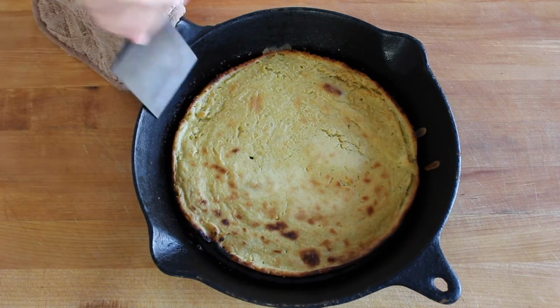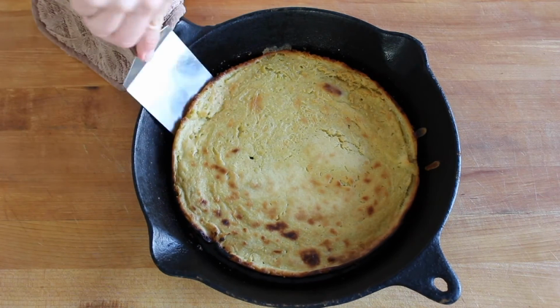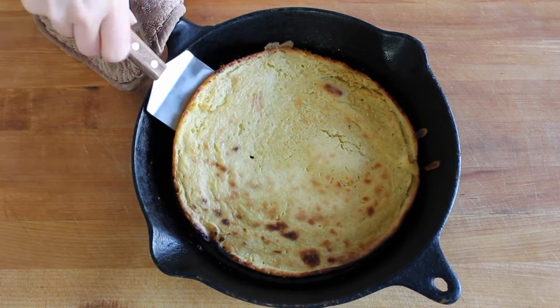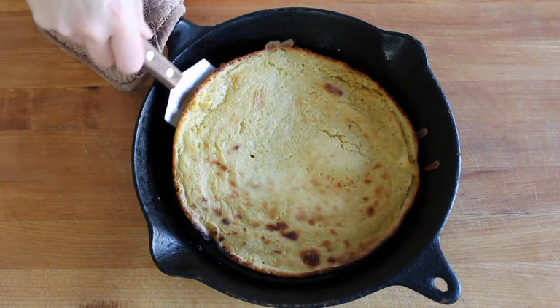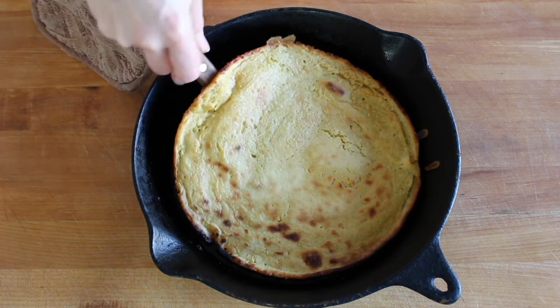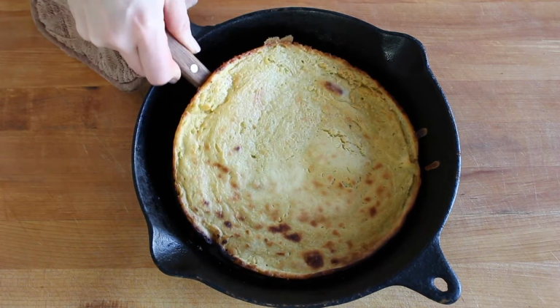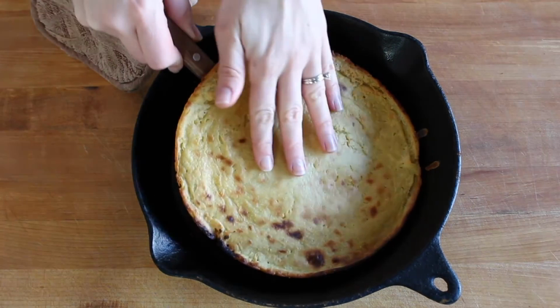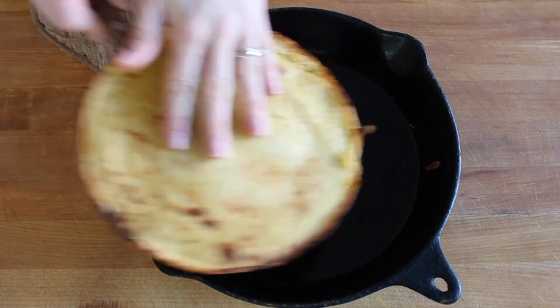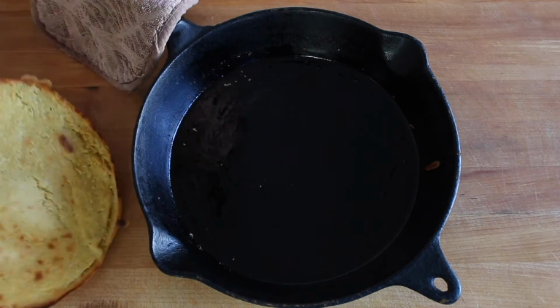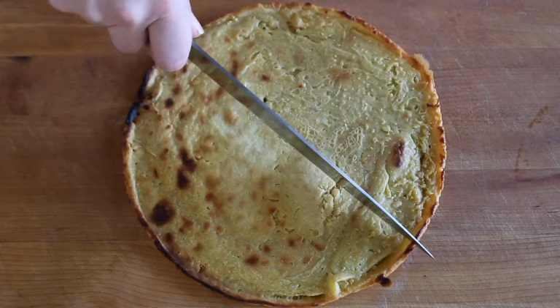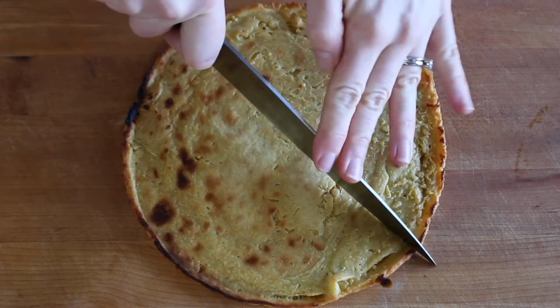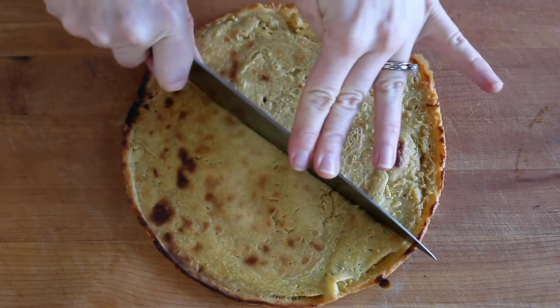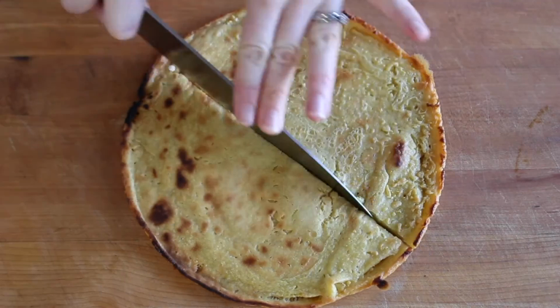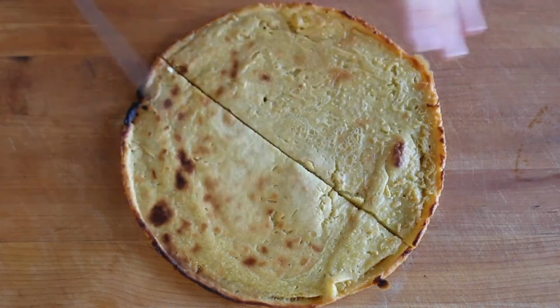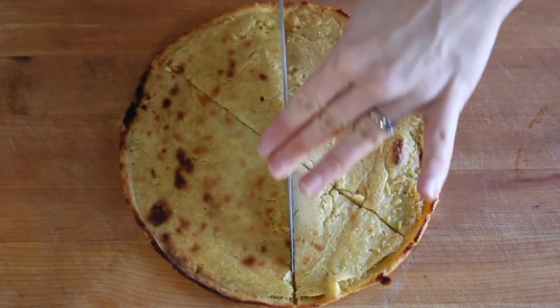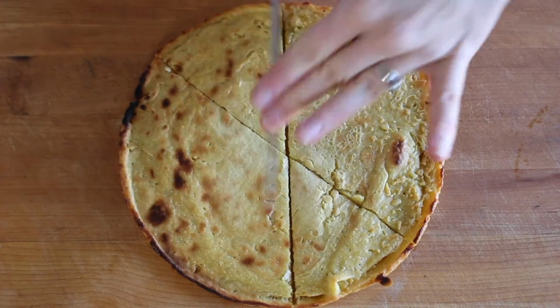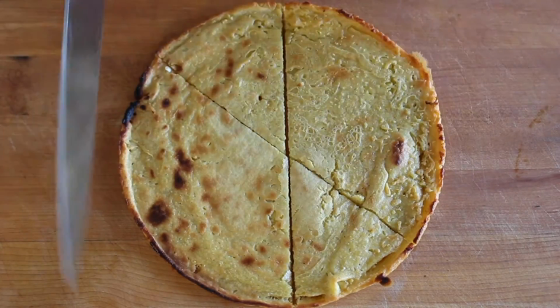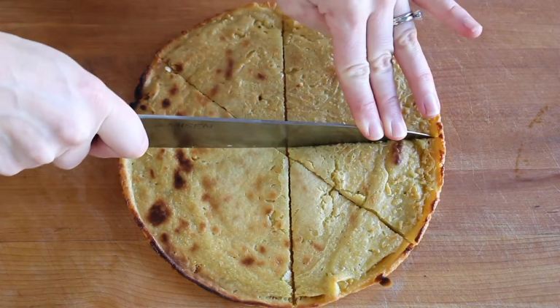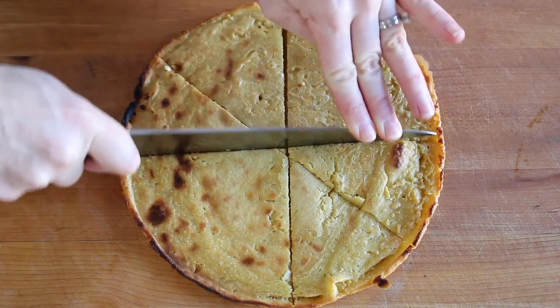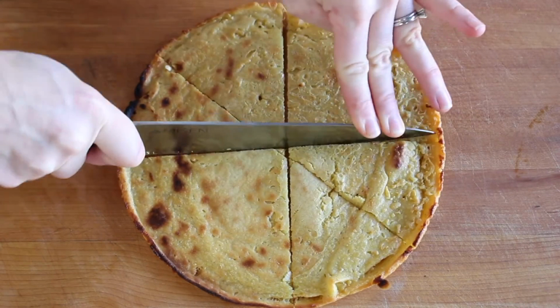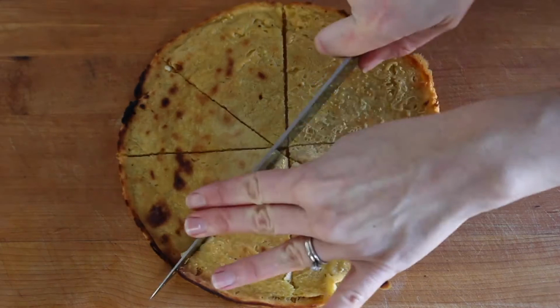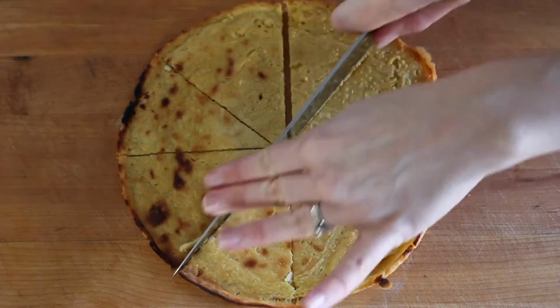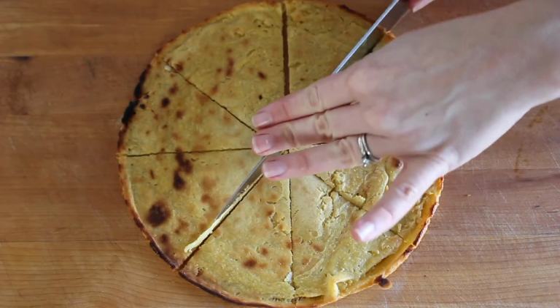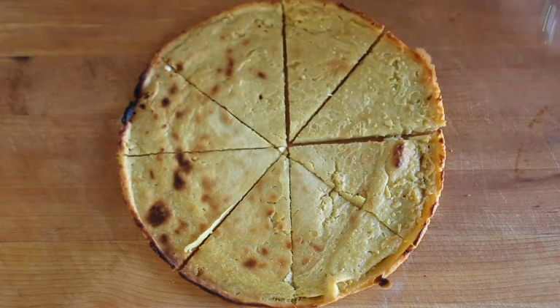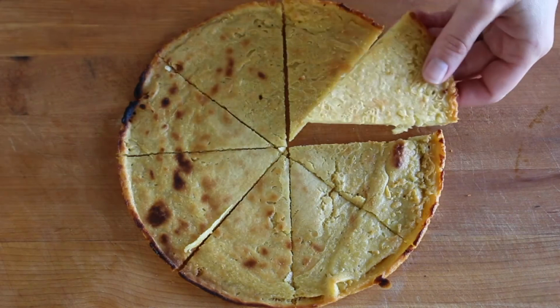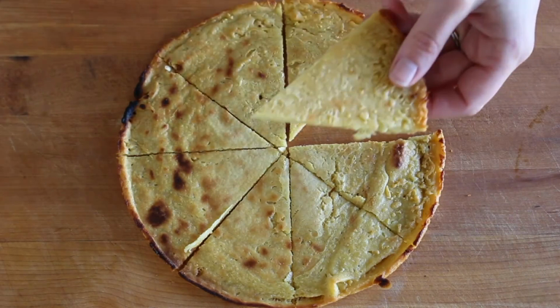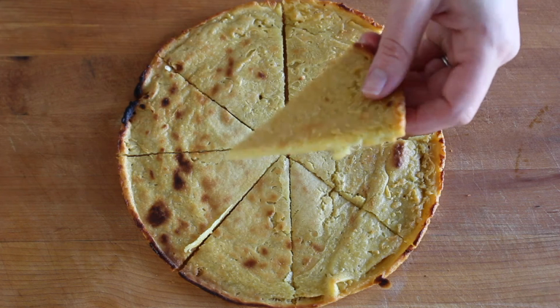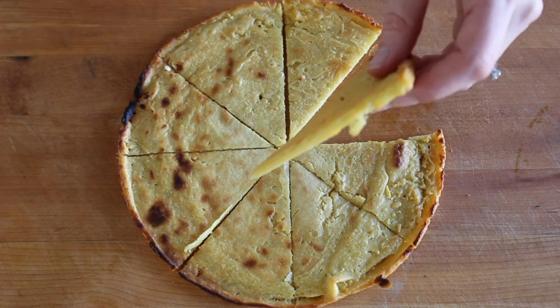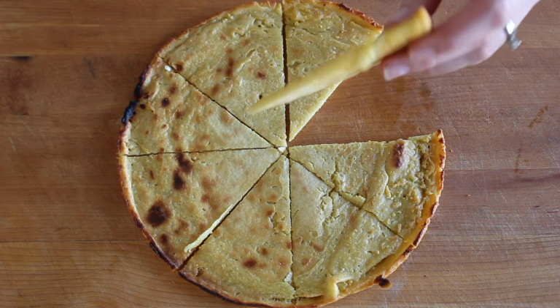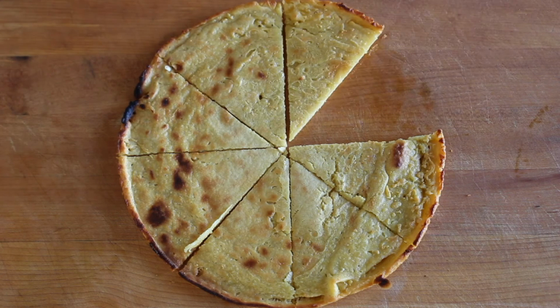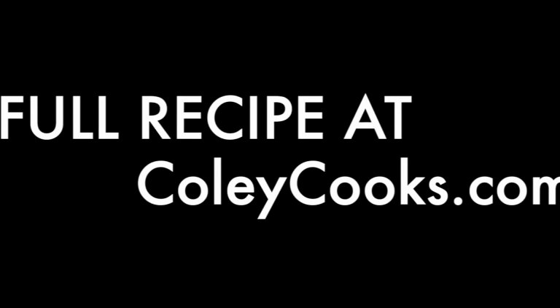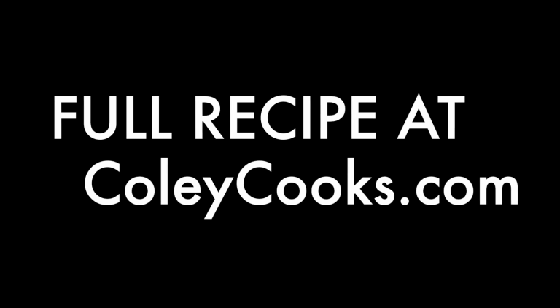You can add cheese or other toppings at this point and make sort of a gluten-free pizza, but I love it just as it is. Slice it into wedges and sprinkle with some flaky sea salt, then serve it up and eat it while it's hot and fresh.